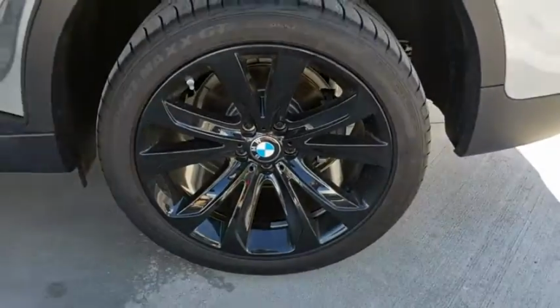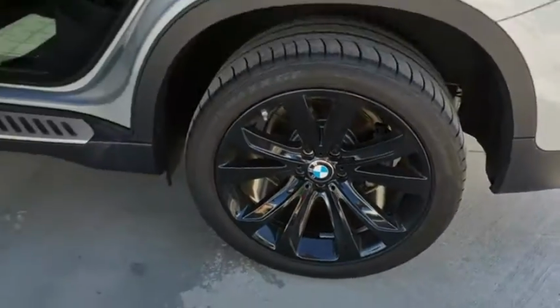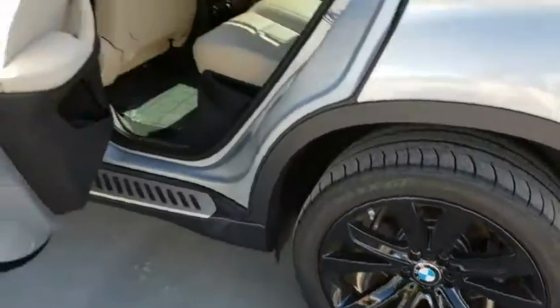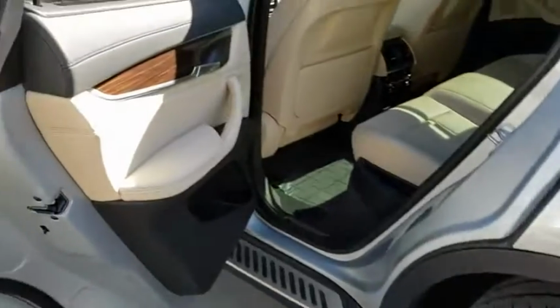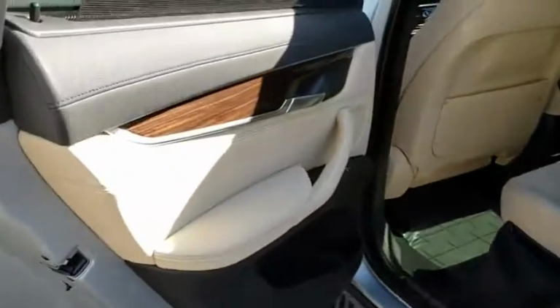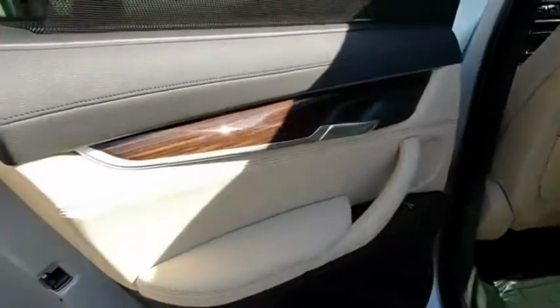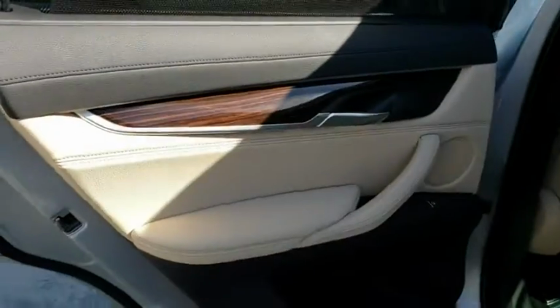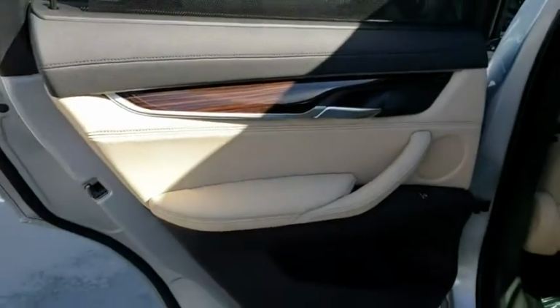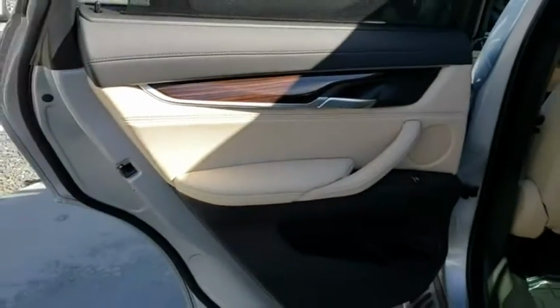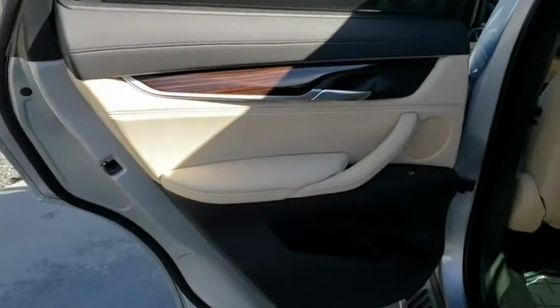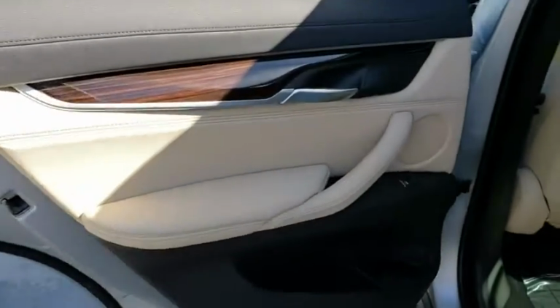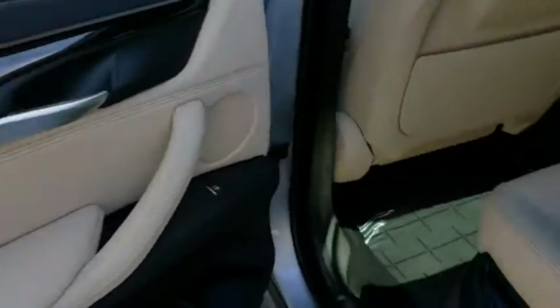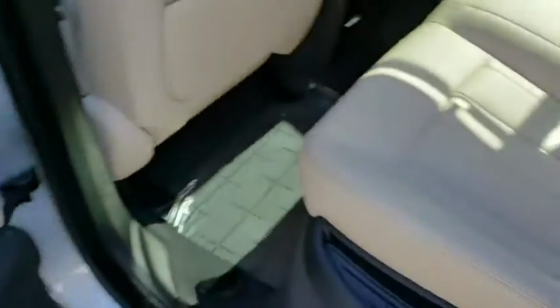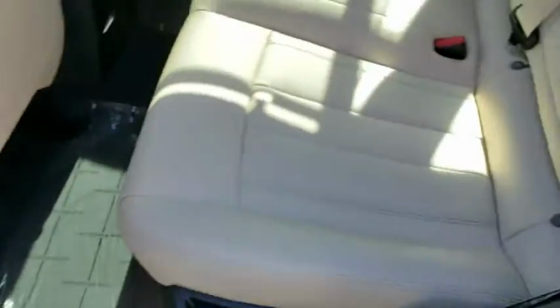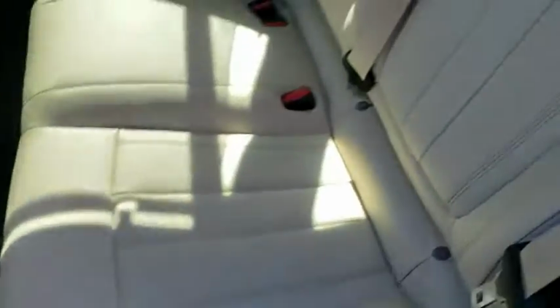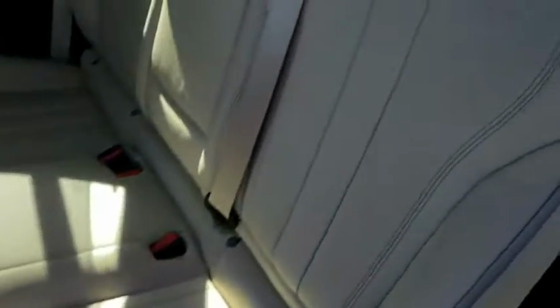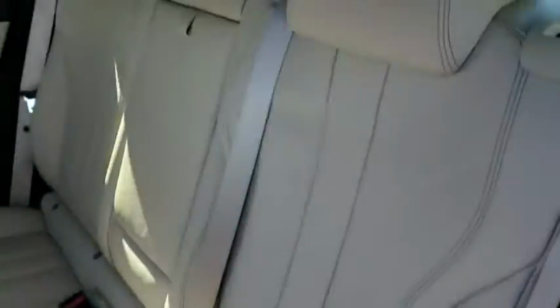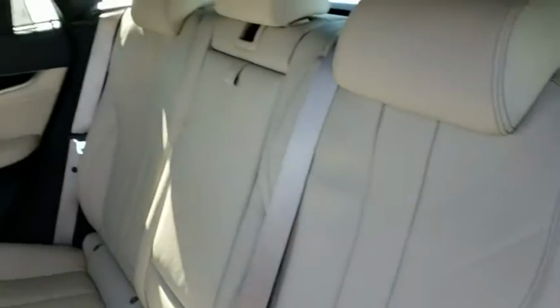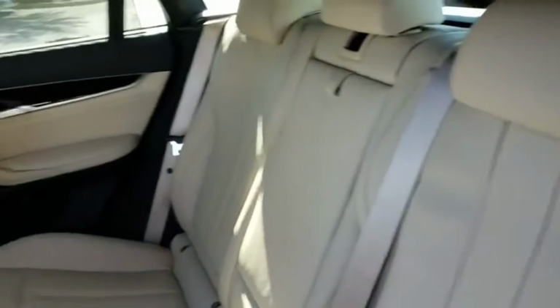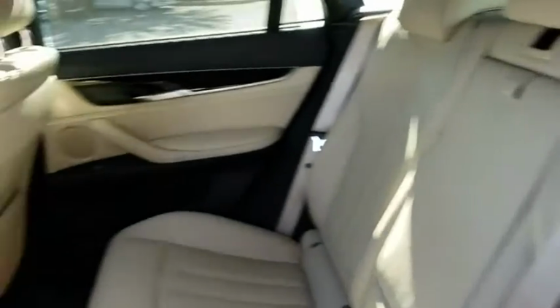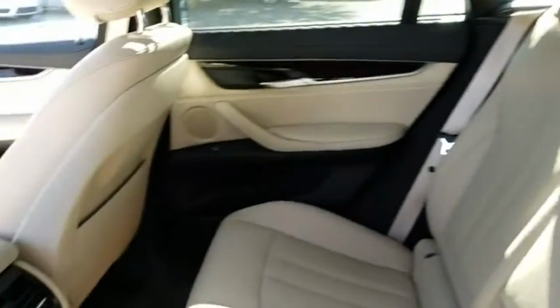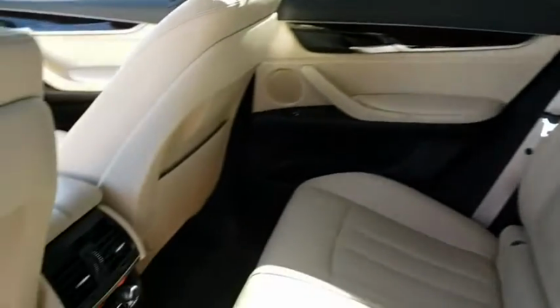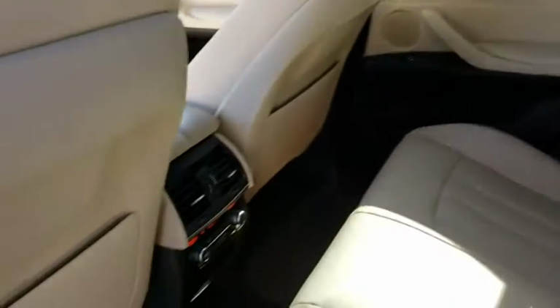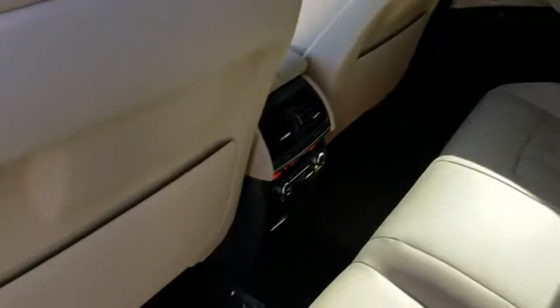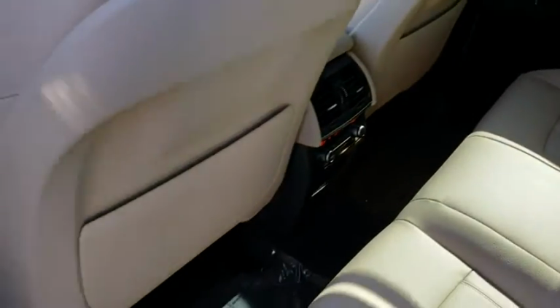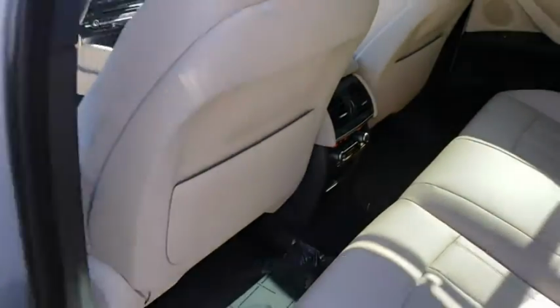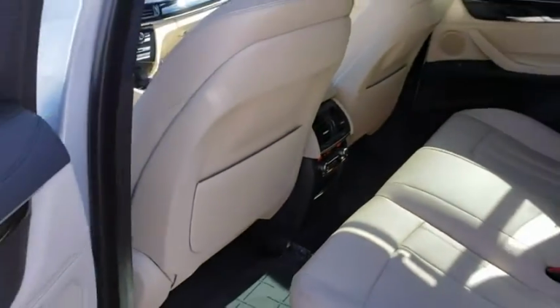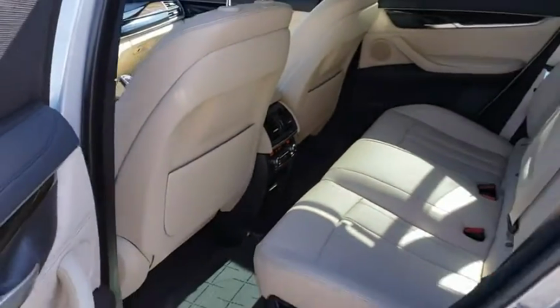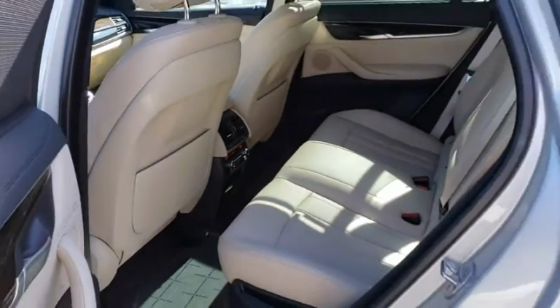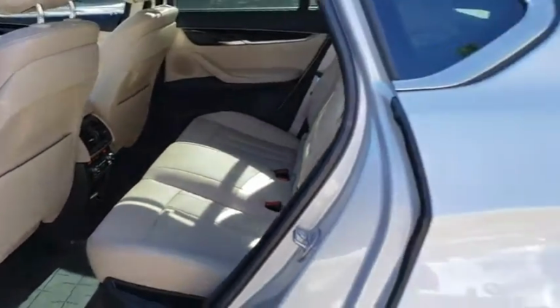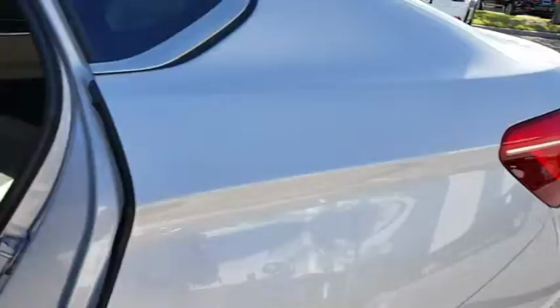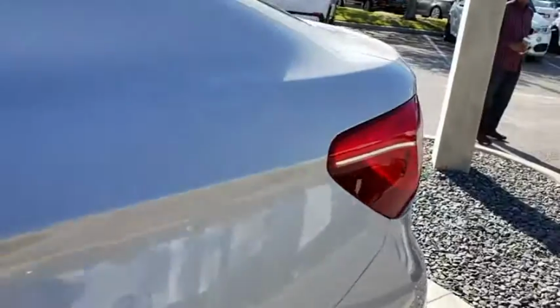Navigation system, stability control, traction control, power liftgate, anti-lock braking system, keyless entry, backup camera, steering wheel audio controls, power passenger seat, all-wheel drive.